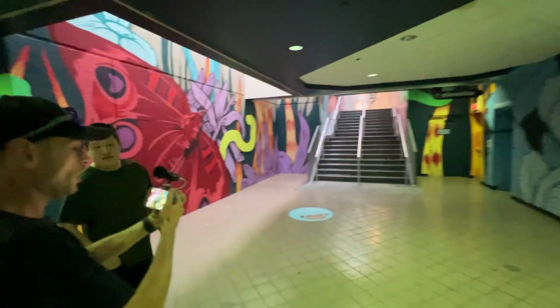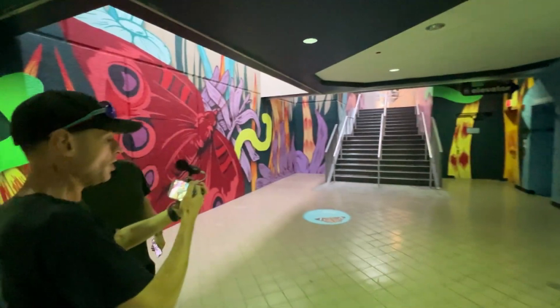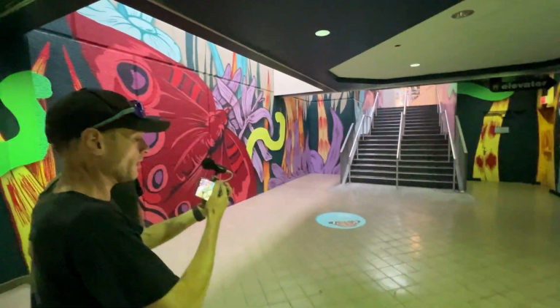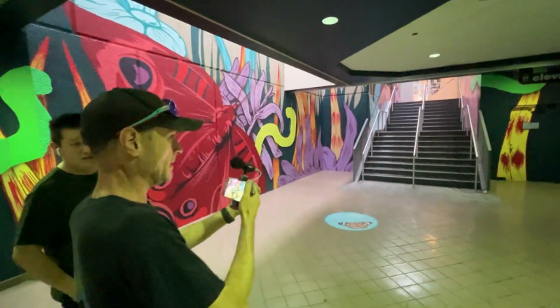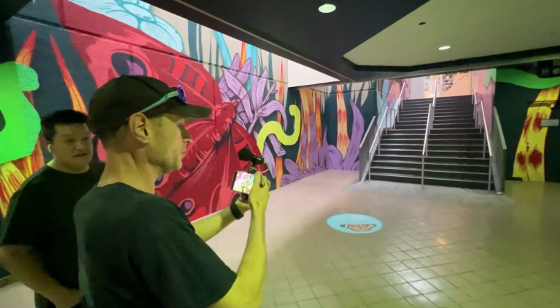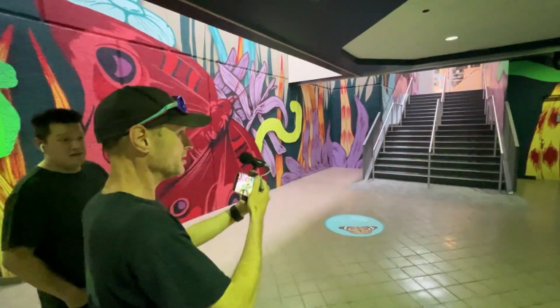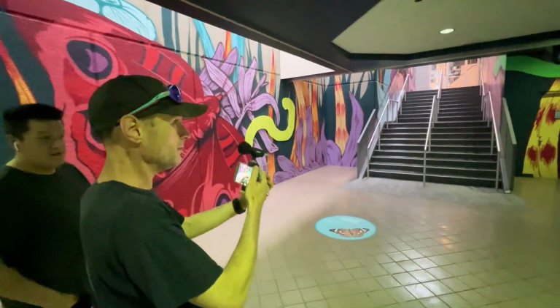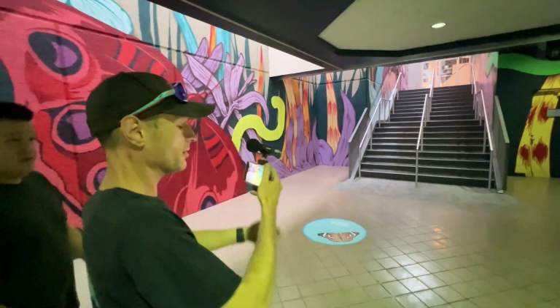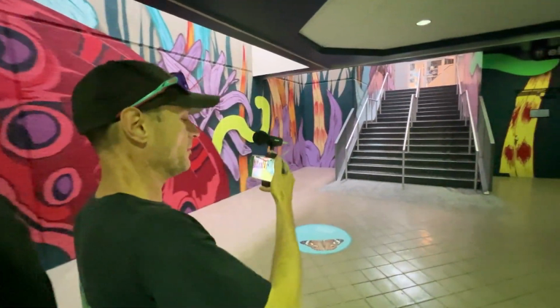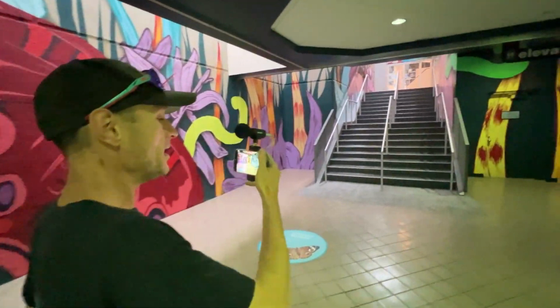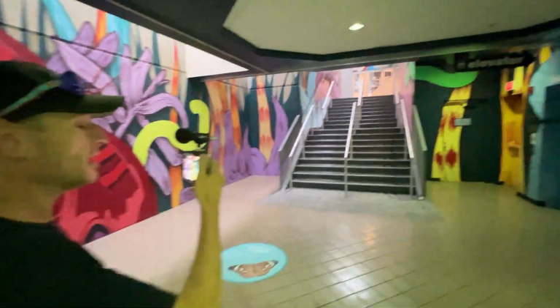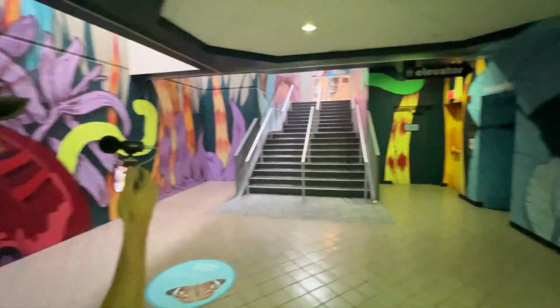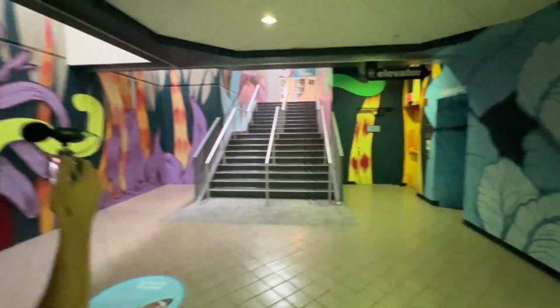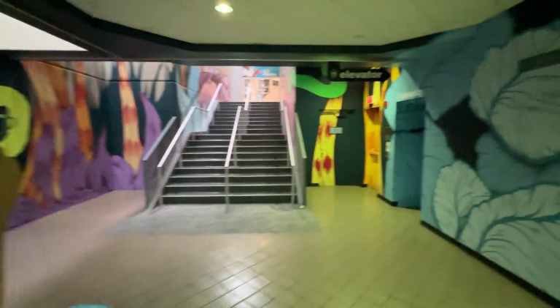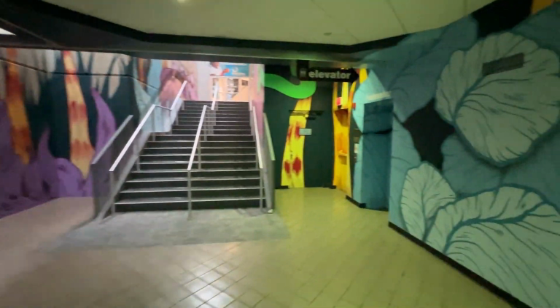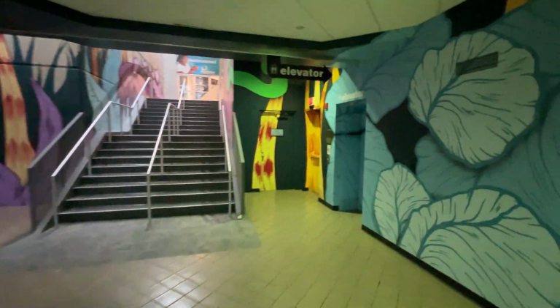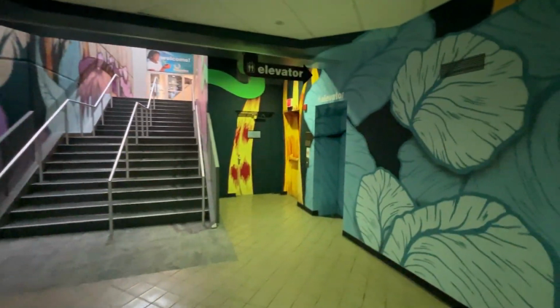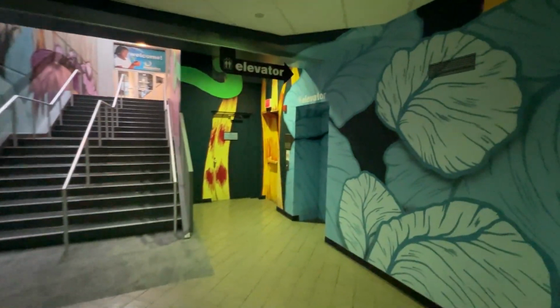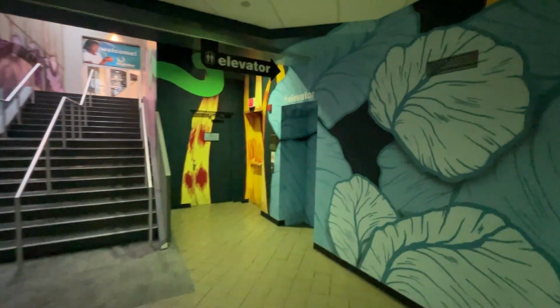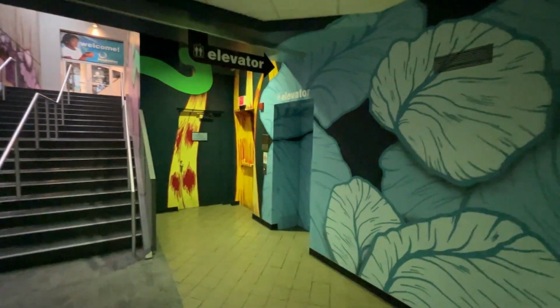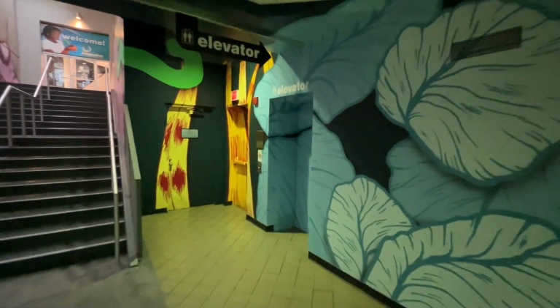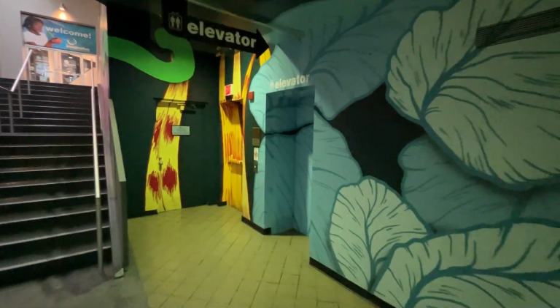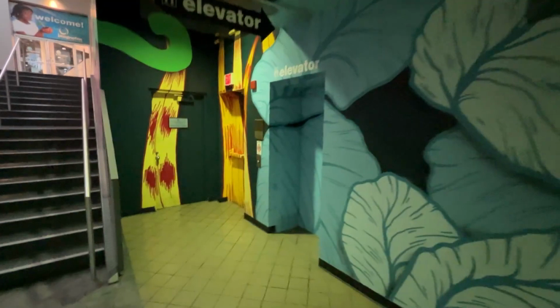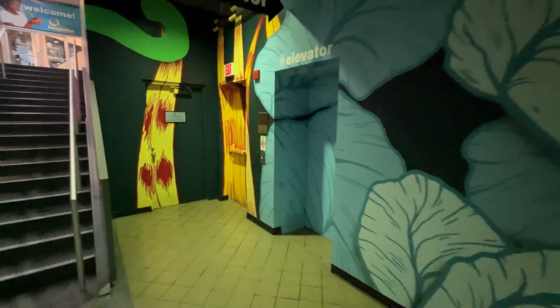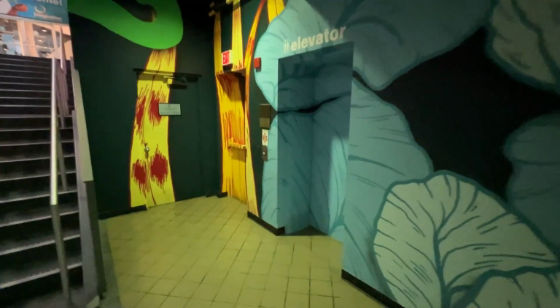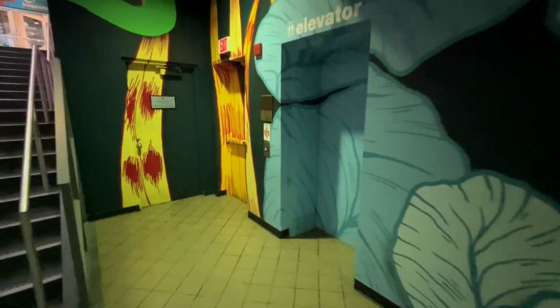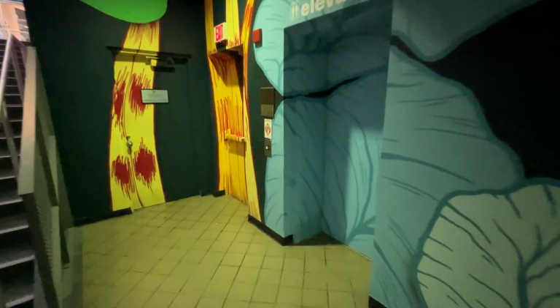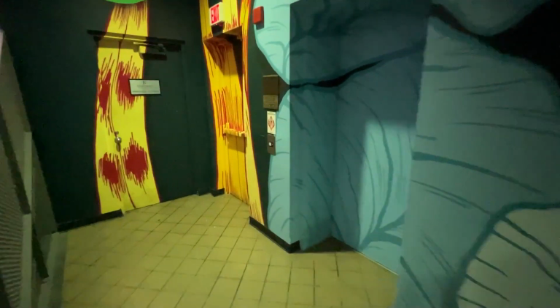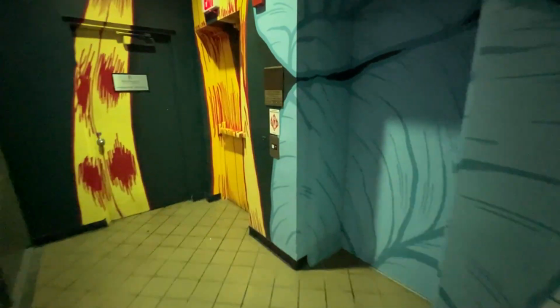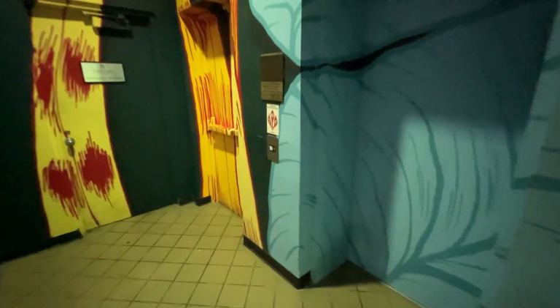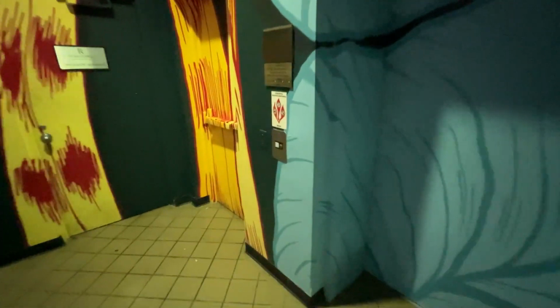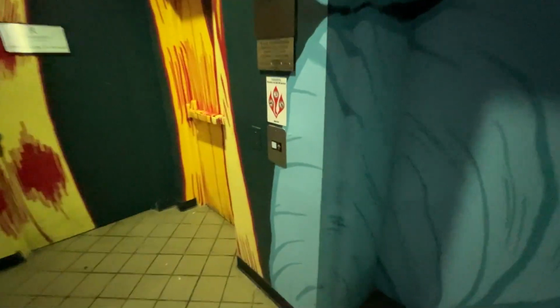All right, people. Today we are at the Imagination Station of the Renaissance Hotel. It looks really big — it looks like a big Series One.